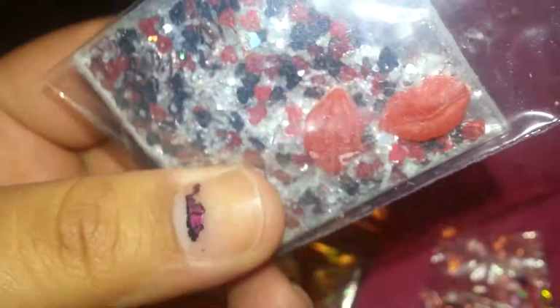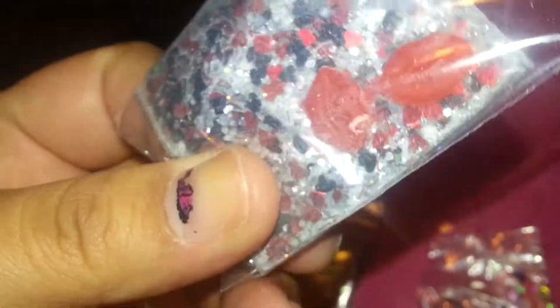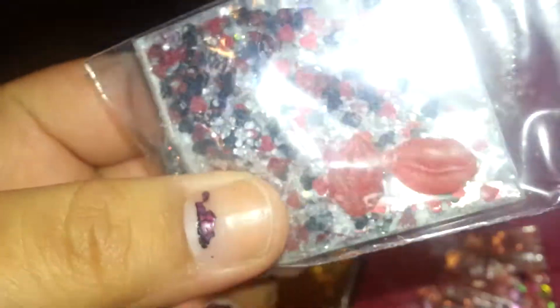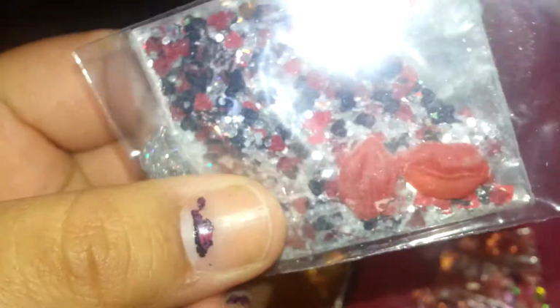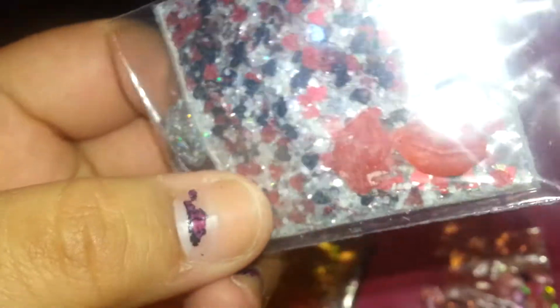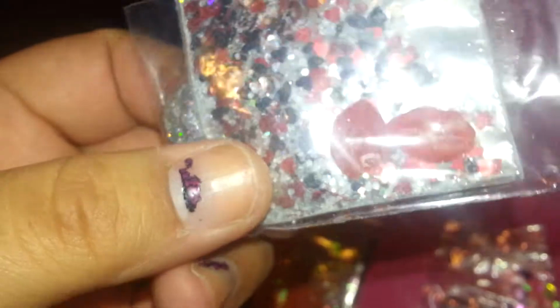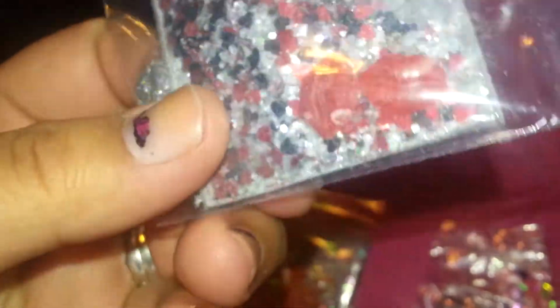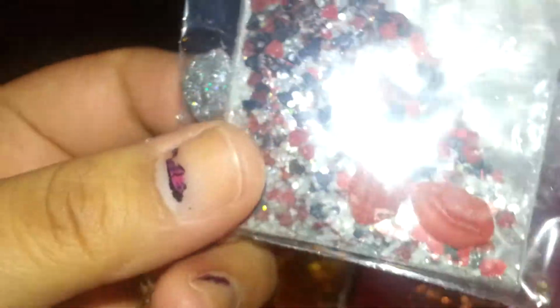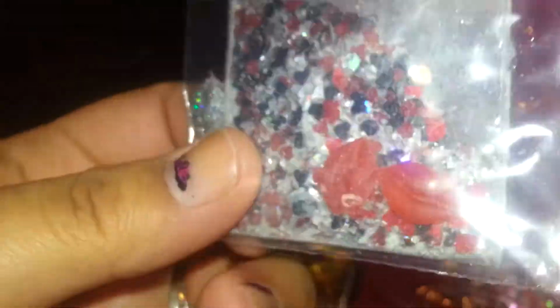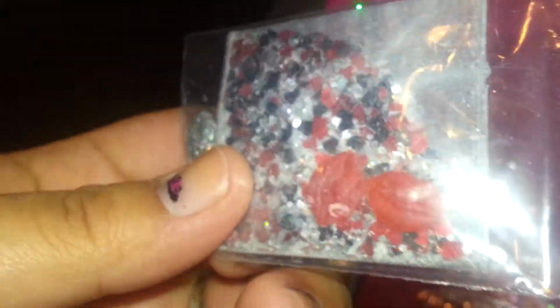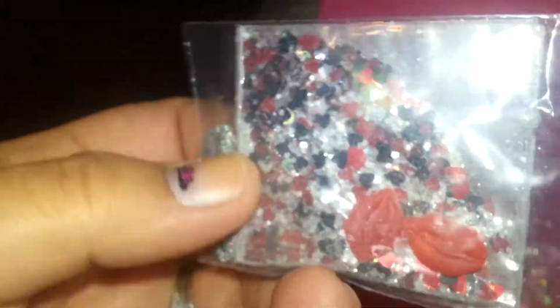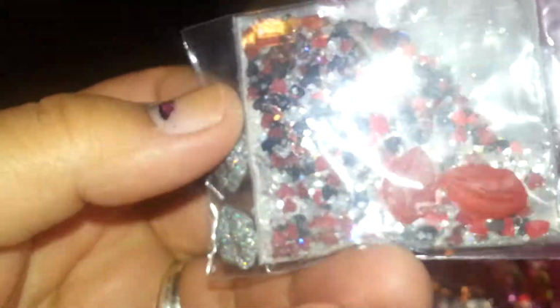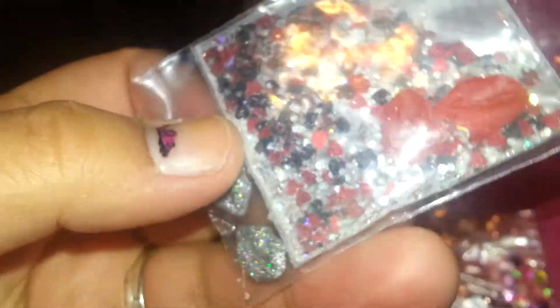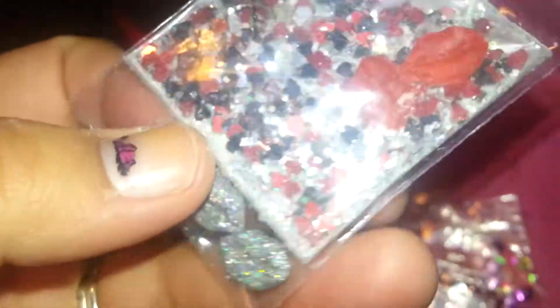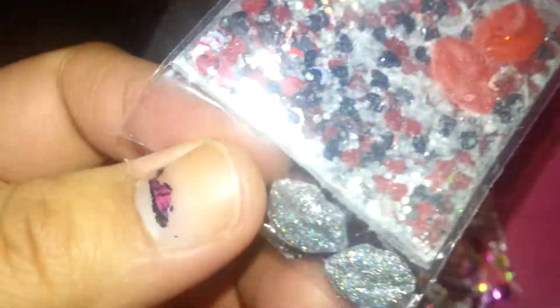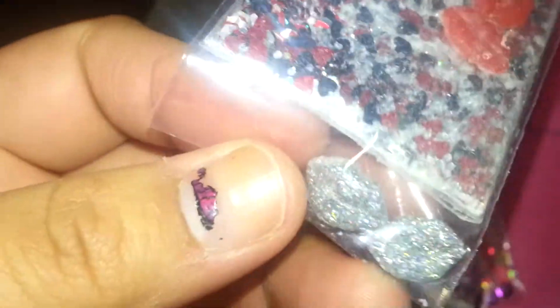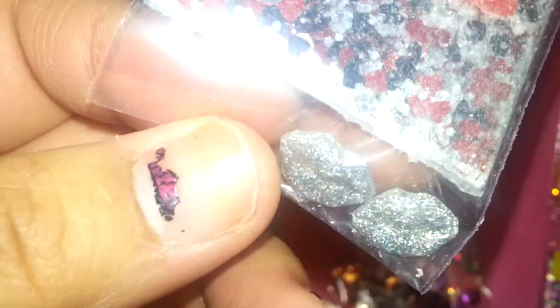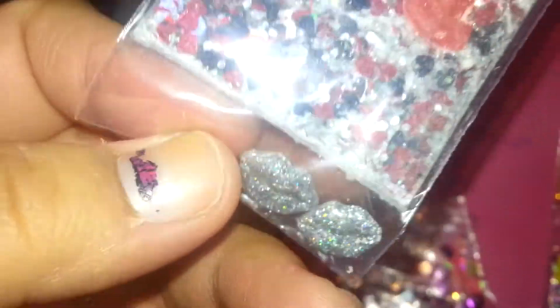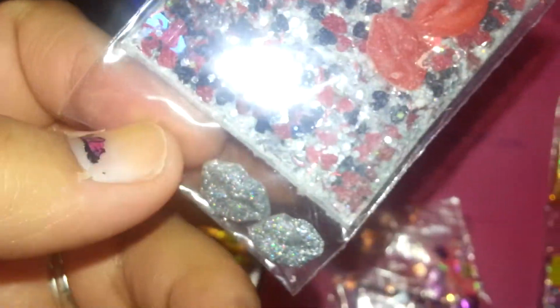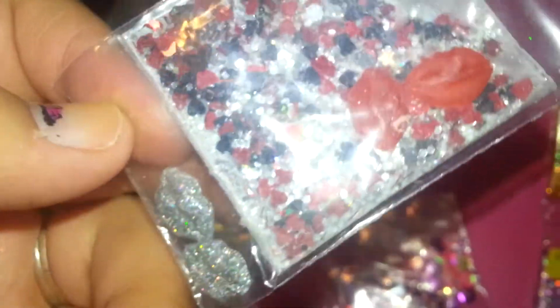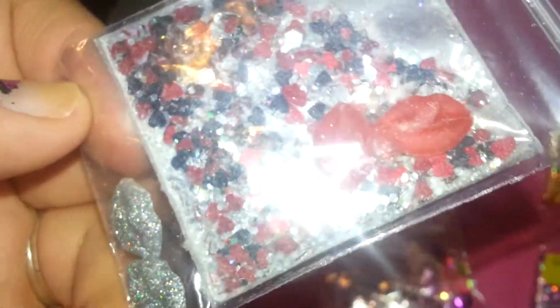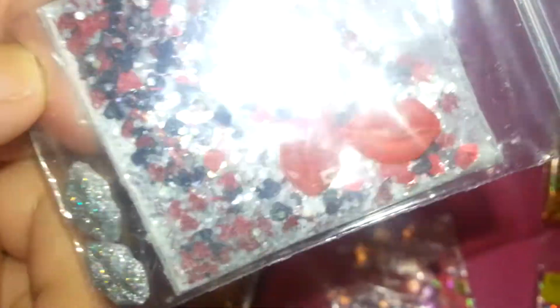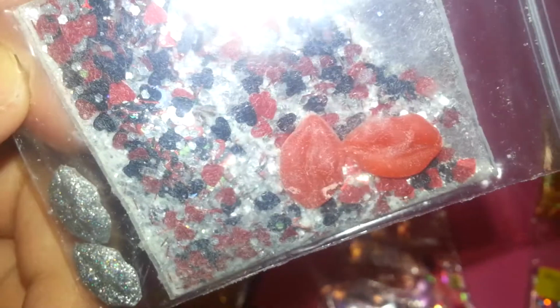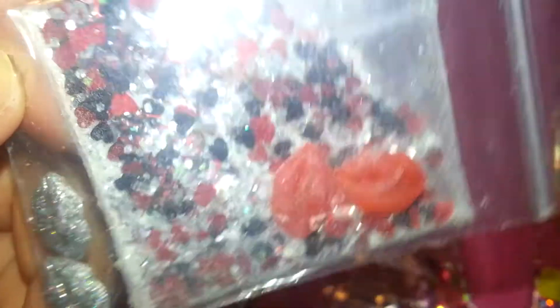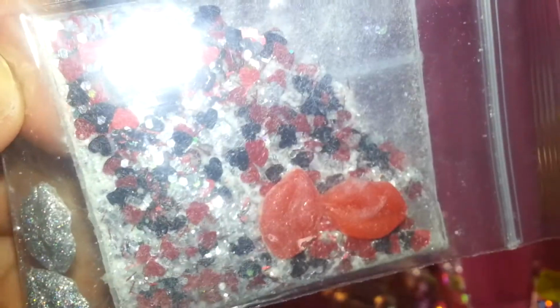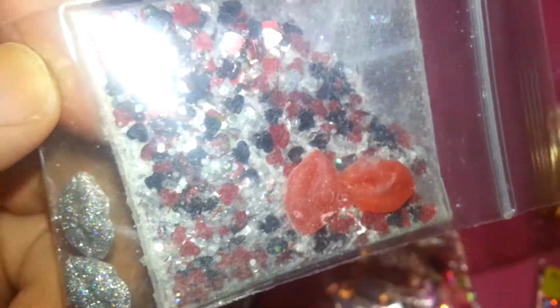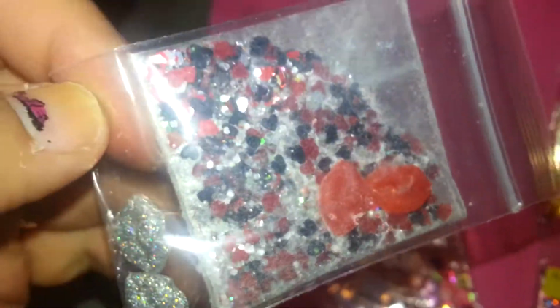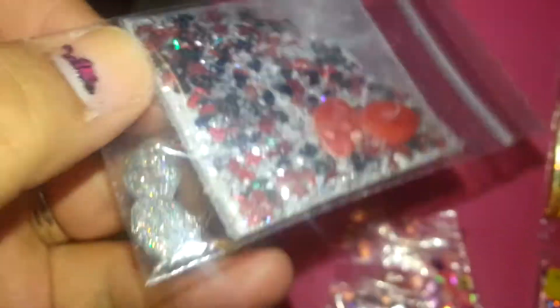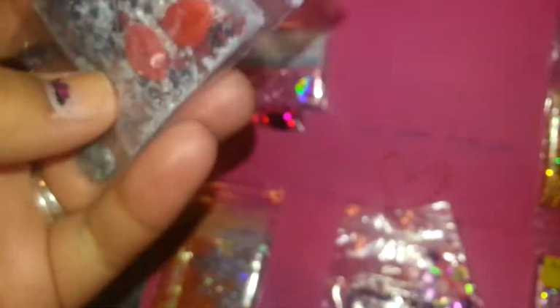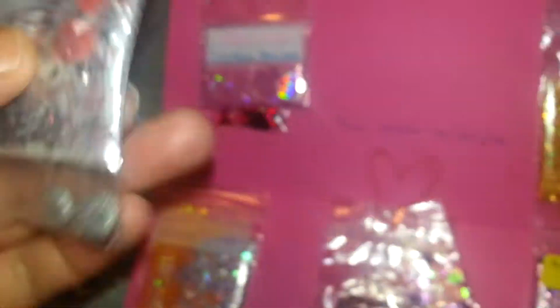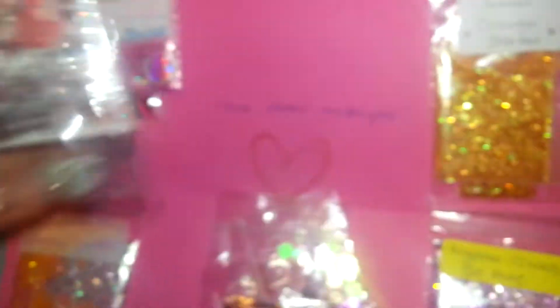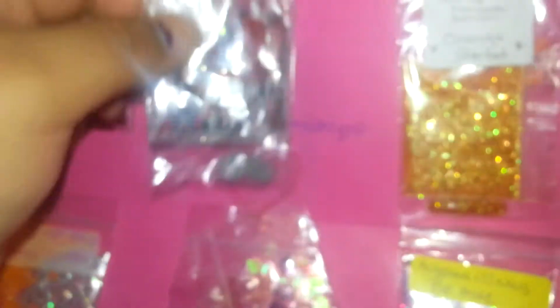And for the nail art, she included four lips — two in a holographic silver, and two red ones. Love it. Thank you so much for that.